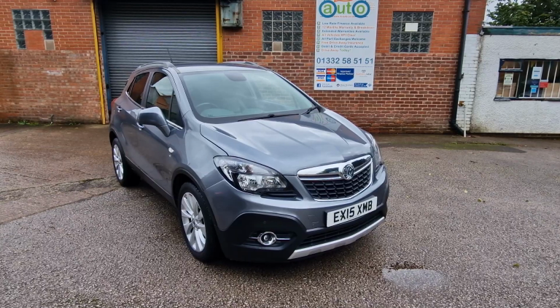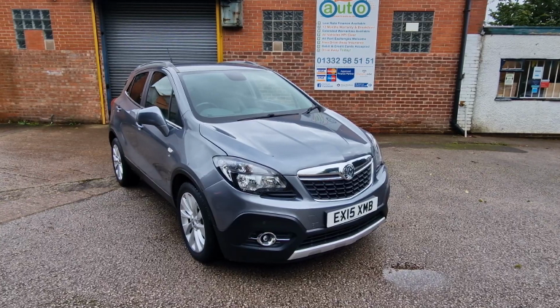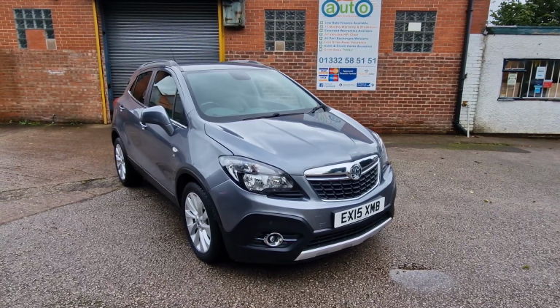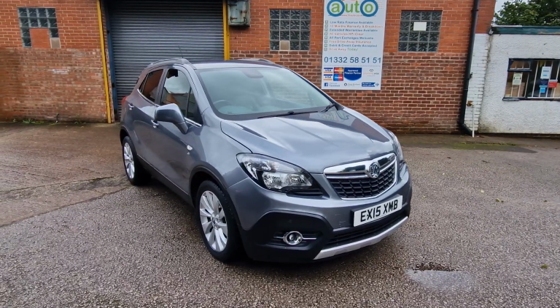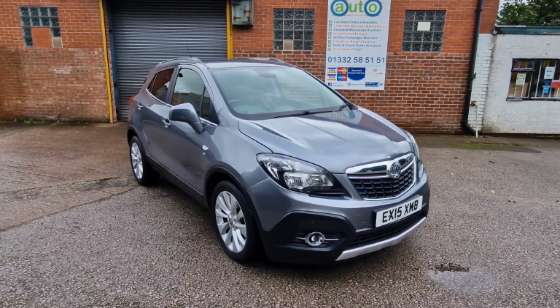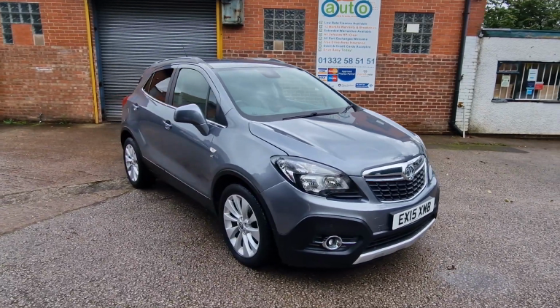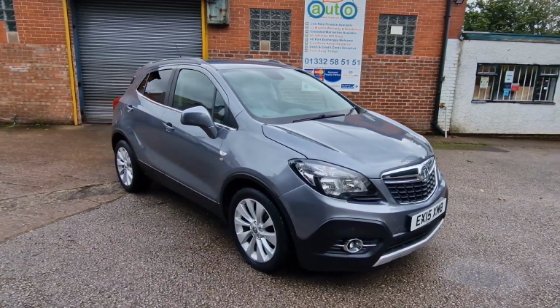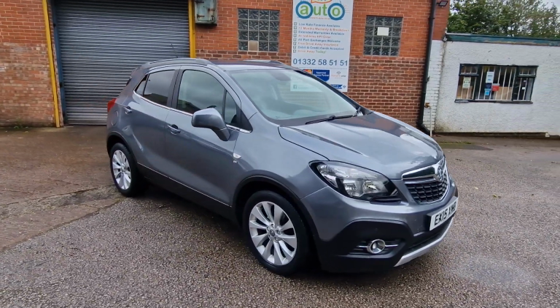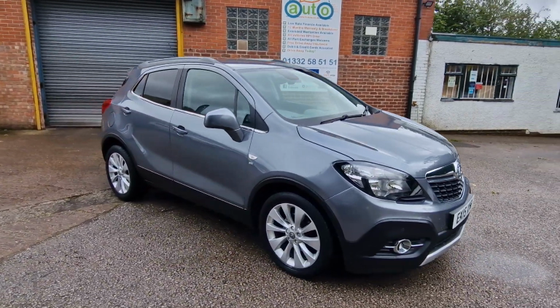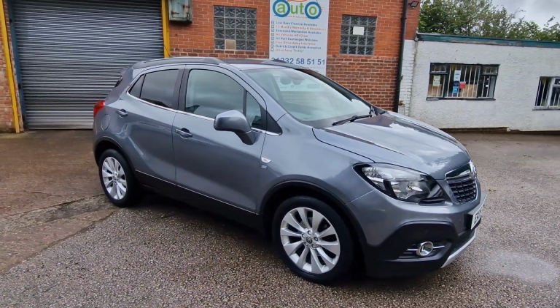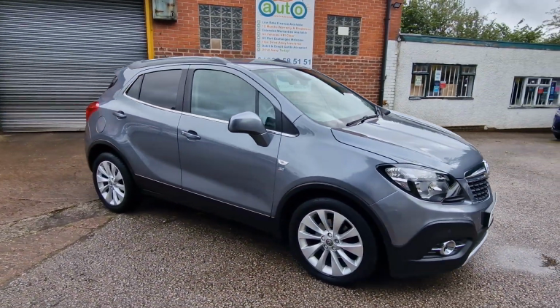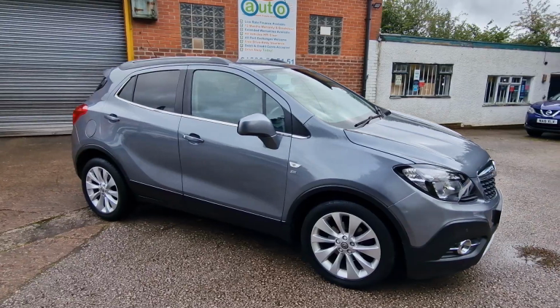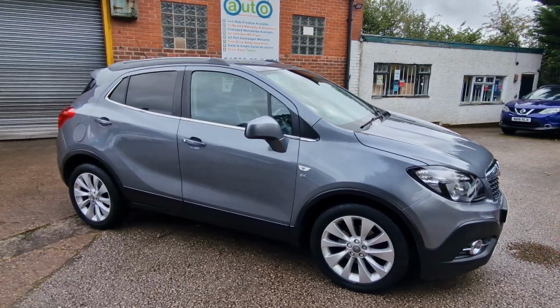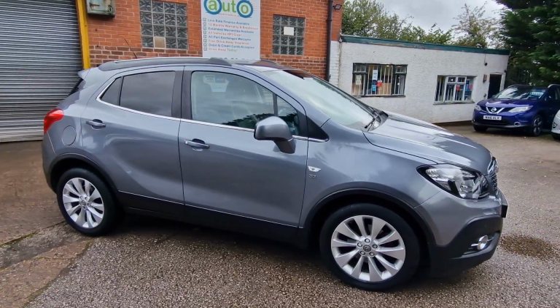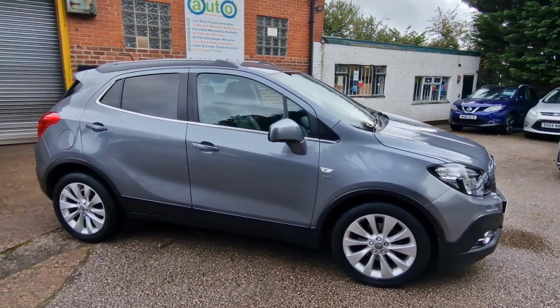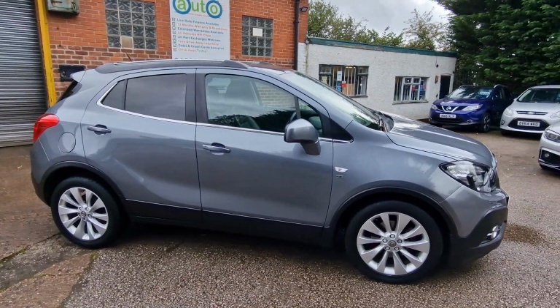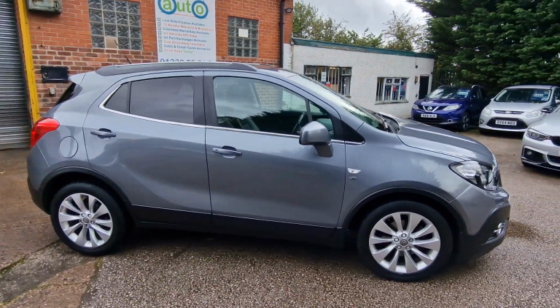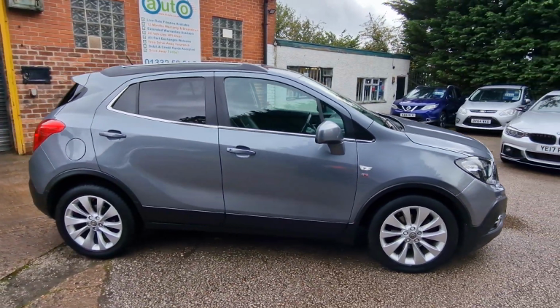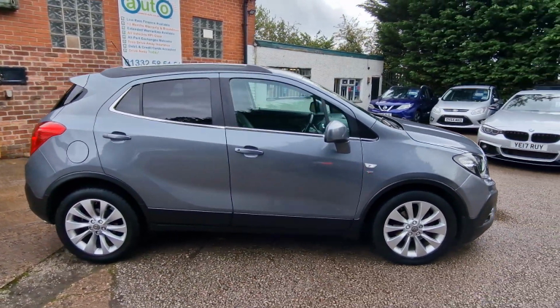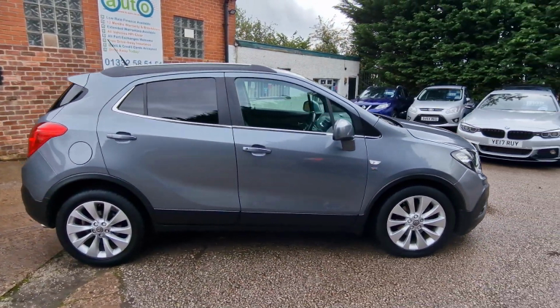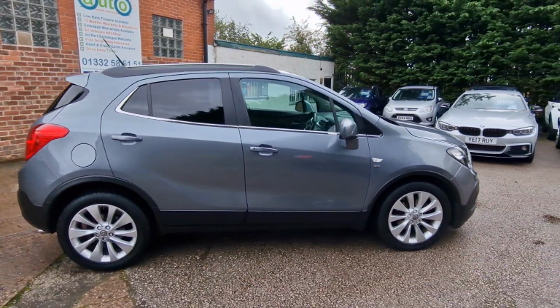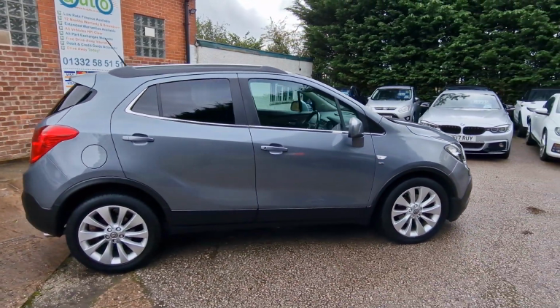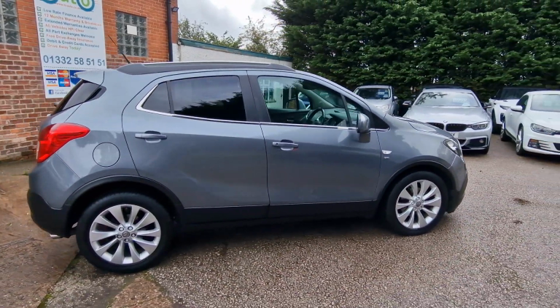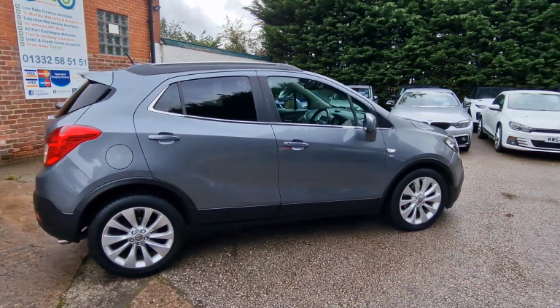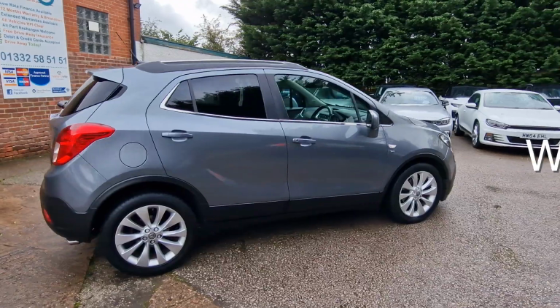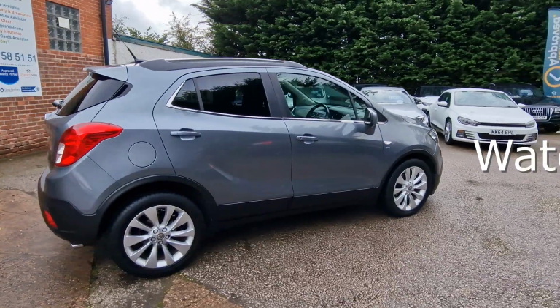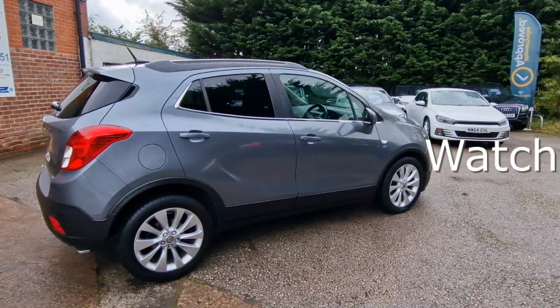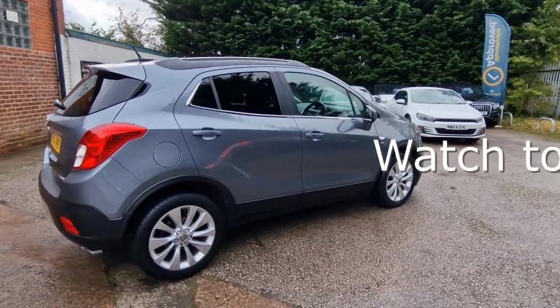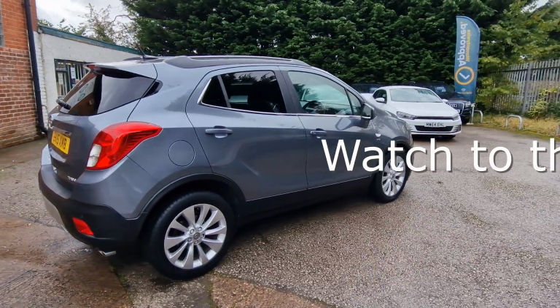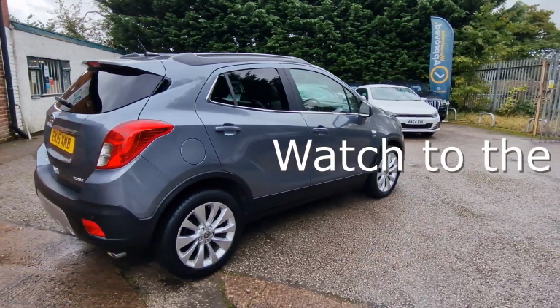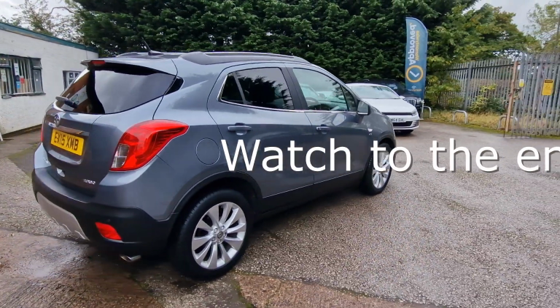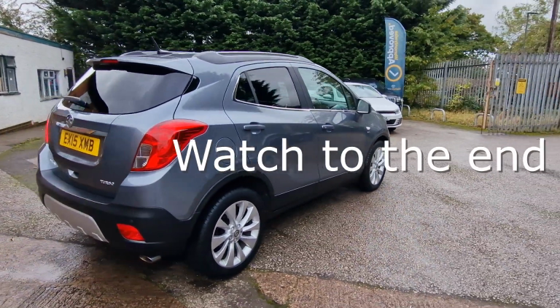Dan and Ady welcome you to High Auto, a small and friendly business based near Derby in the Midlands. We pride ourselves on our high preparation standards, unbeatable value for money and fantastic customer service.